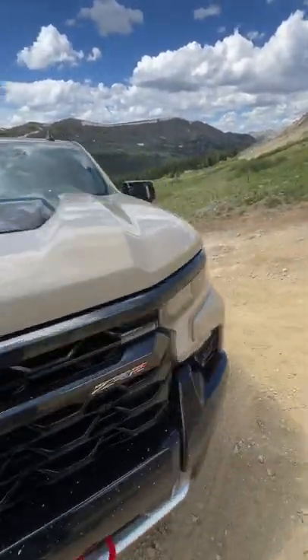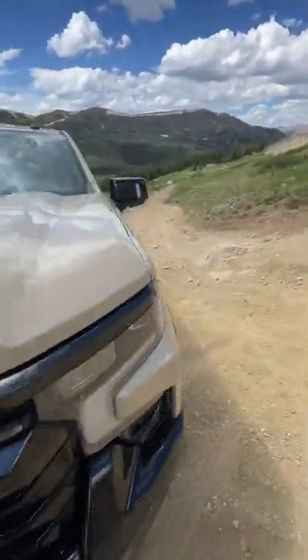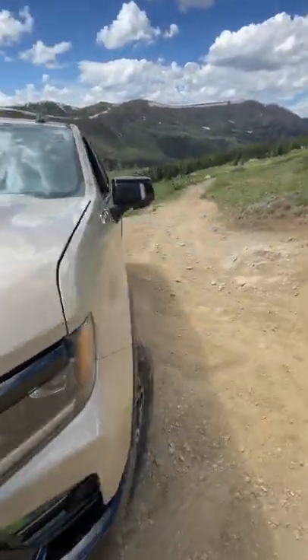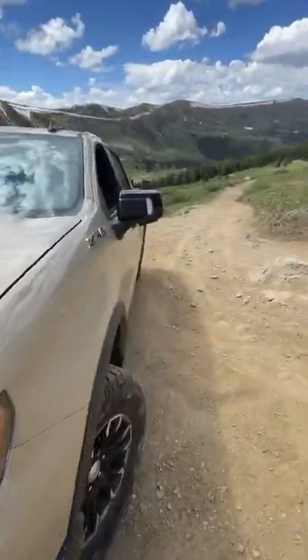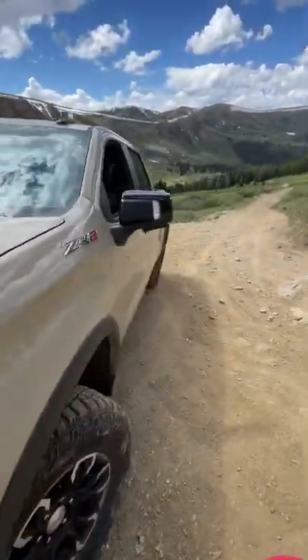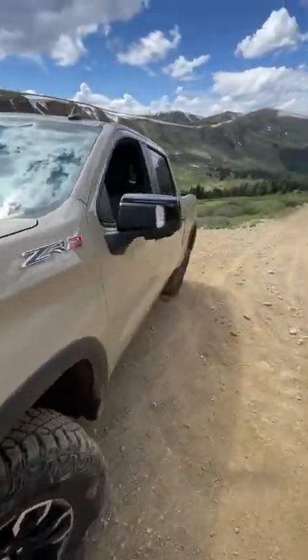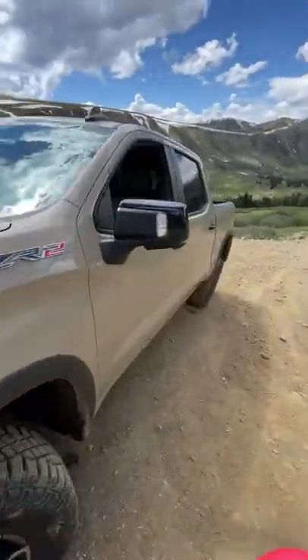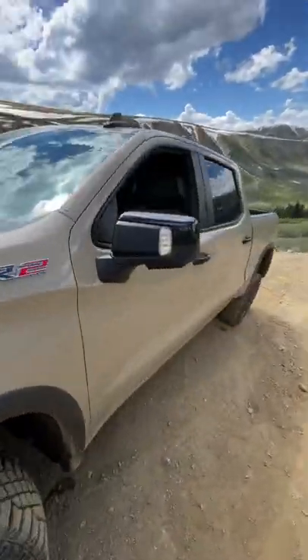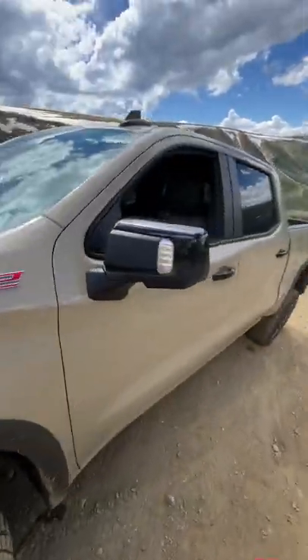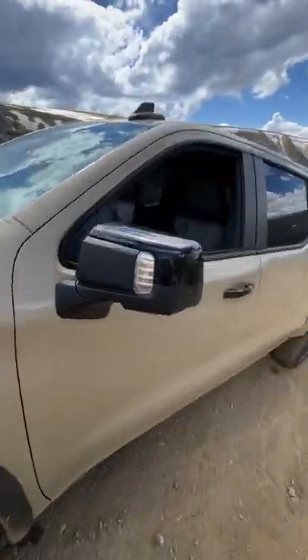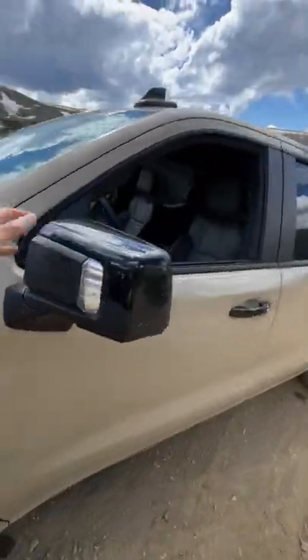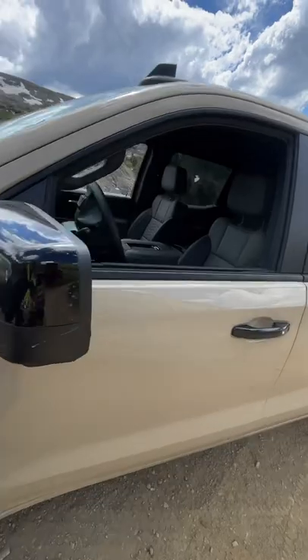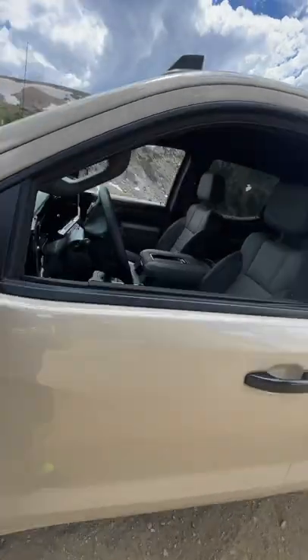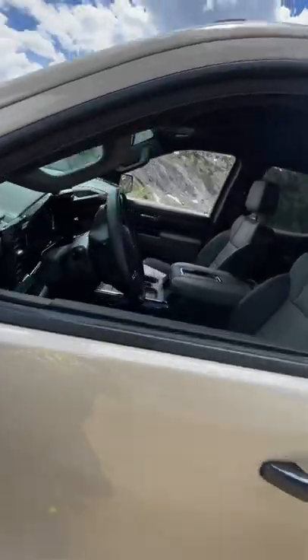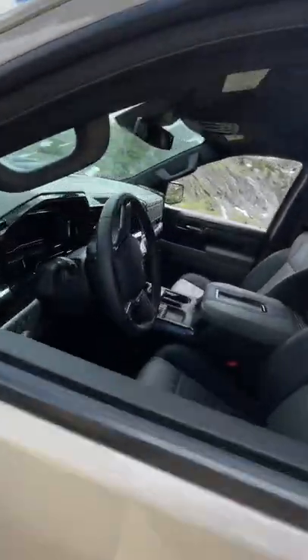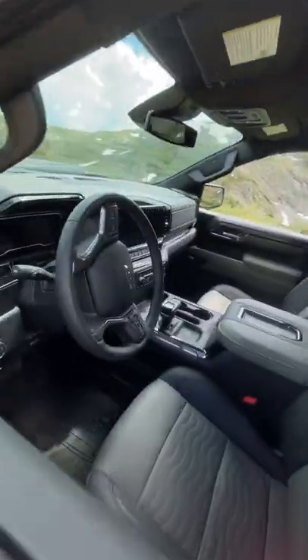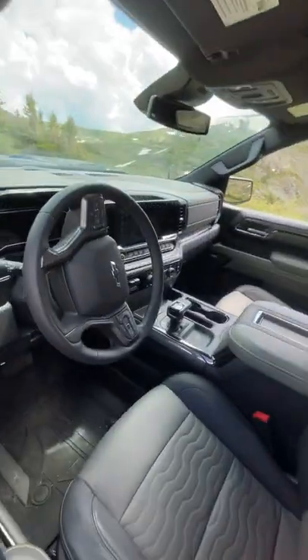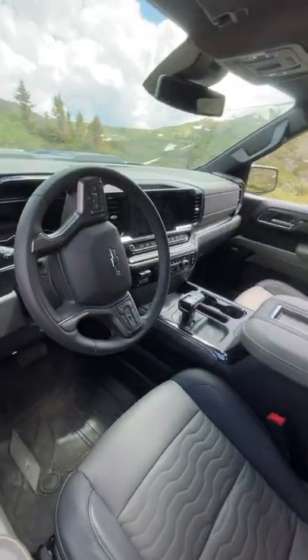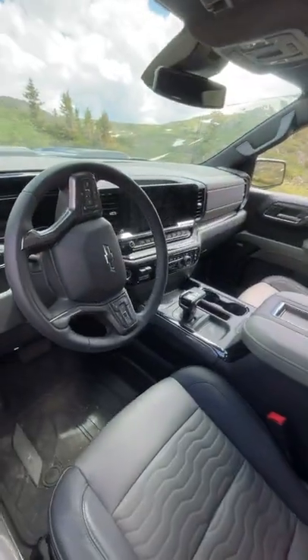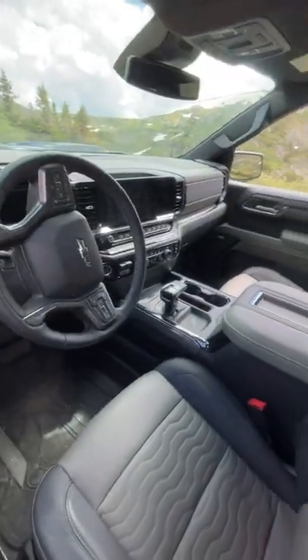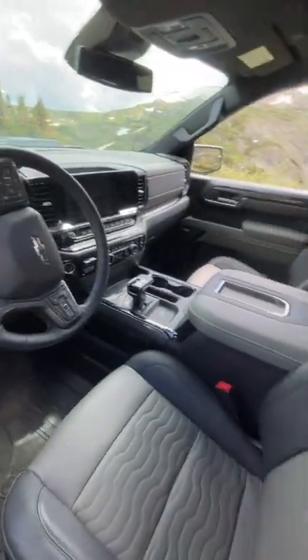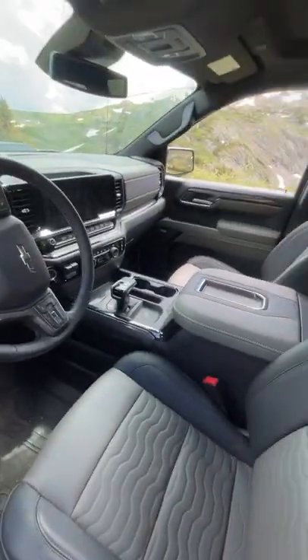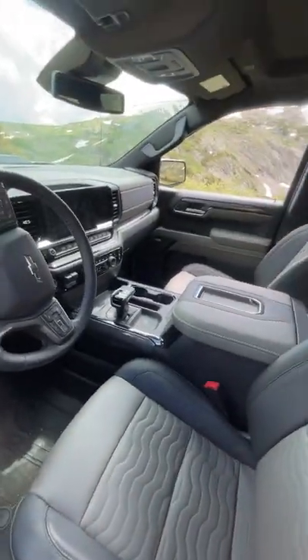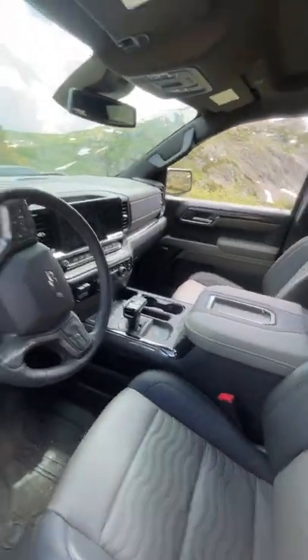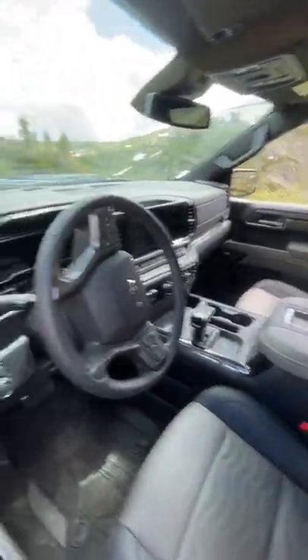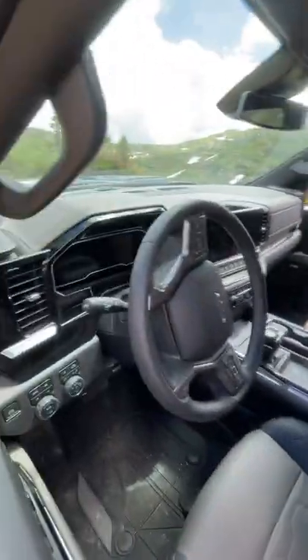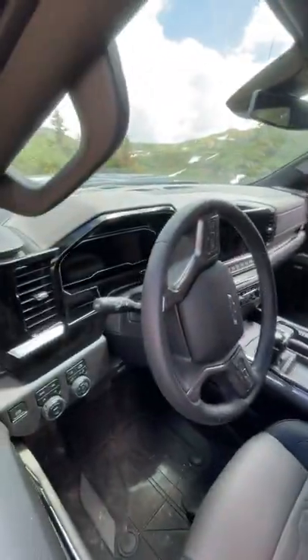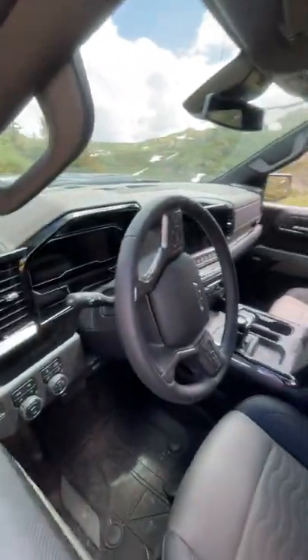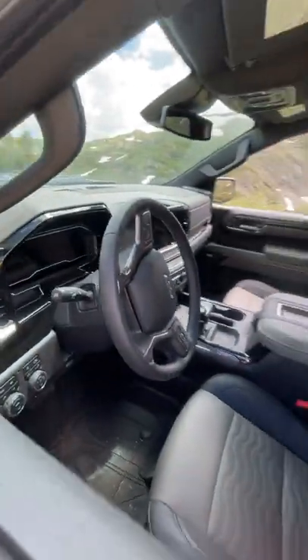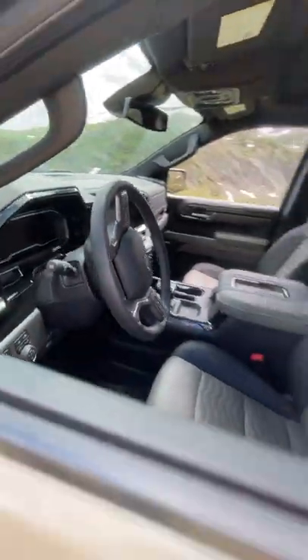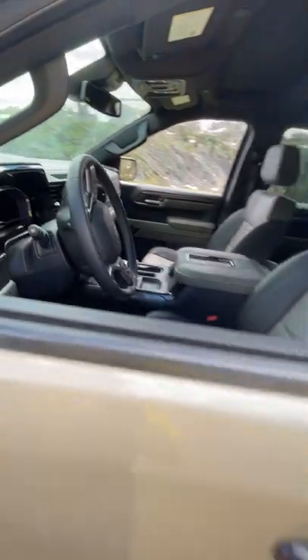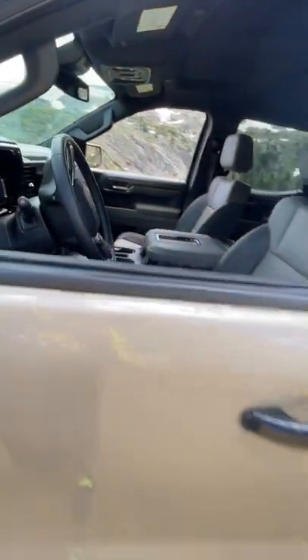And the number one thing I really like about it is the interior. GM and Chevy have really upped their game in this truck — much nicer than the outgoing generation.